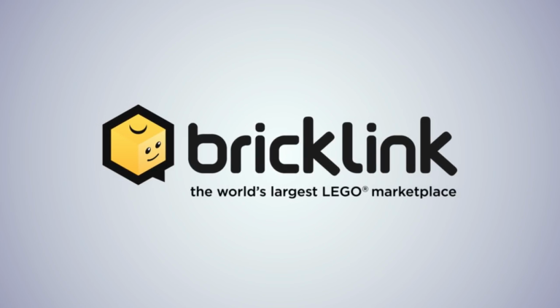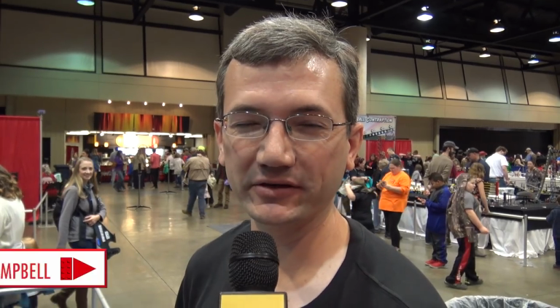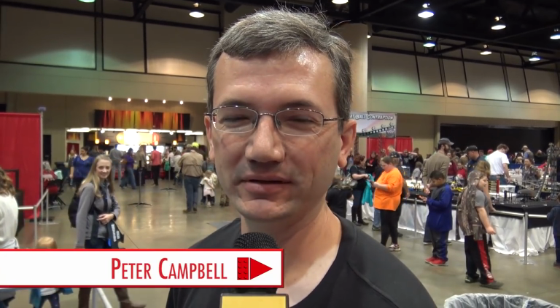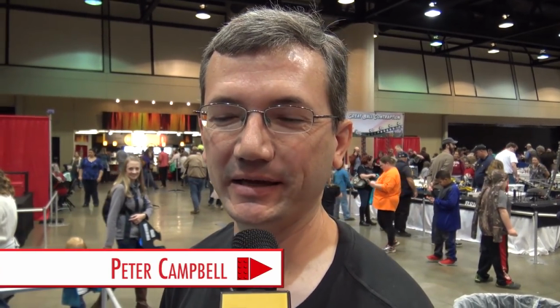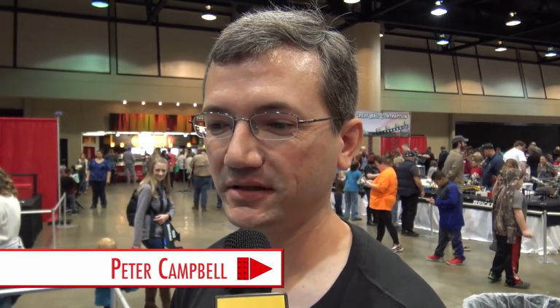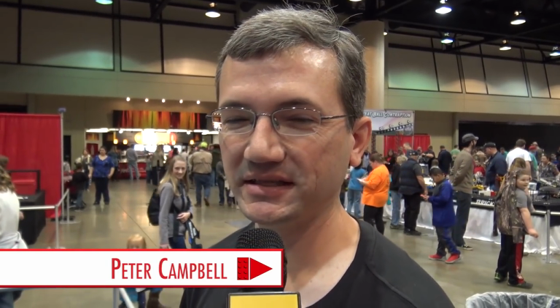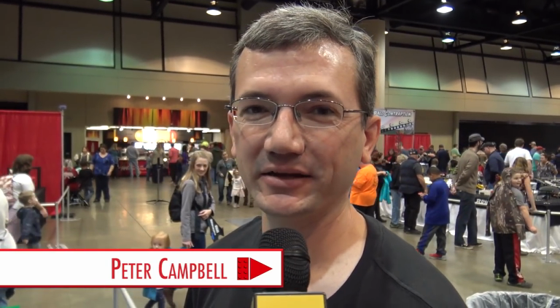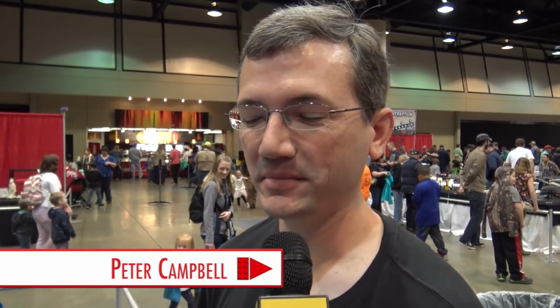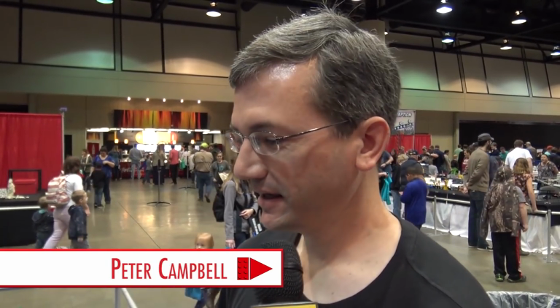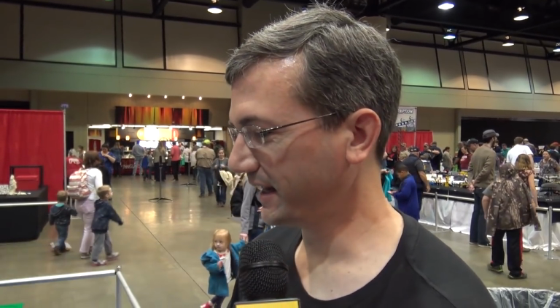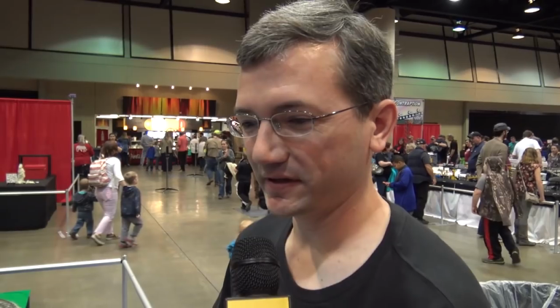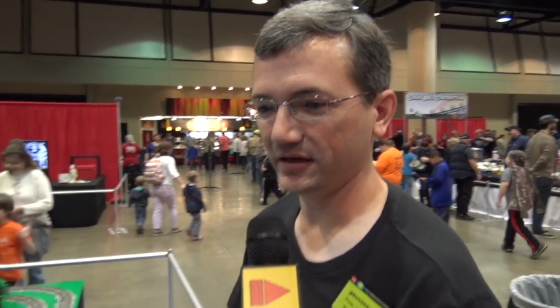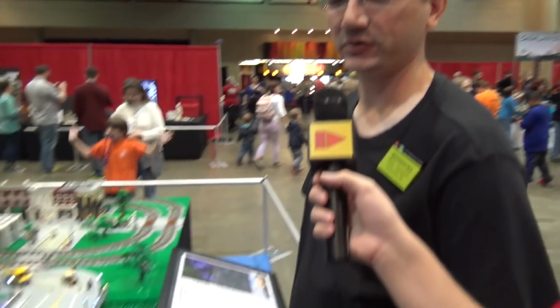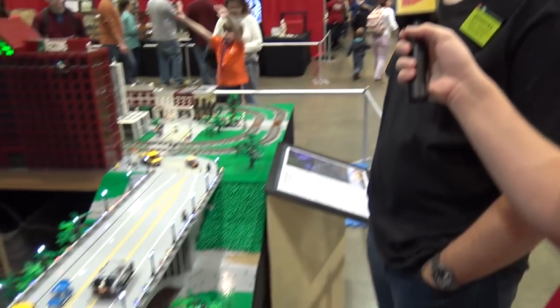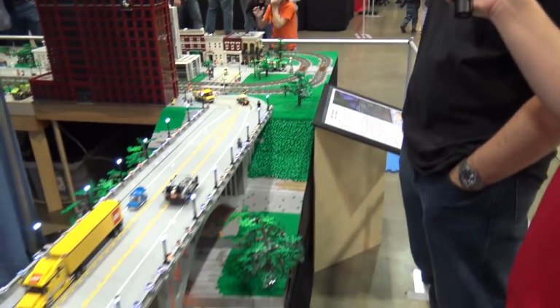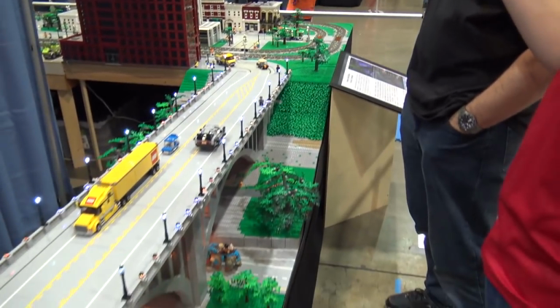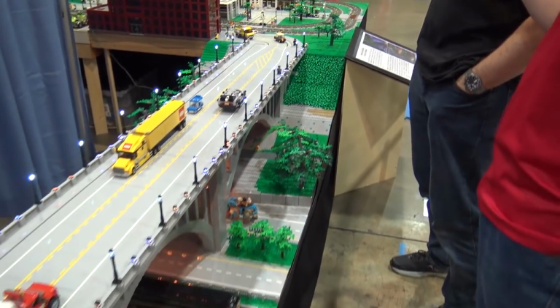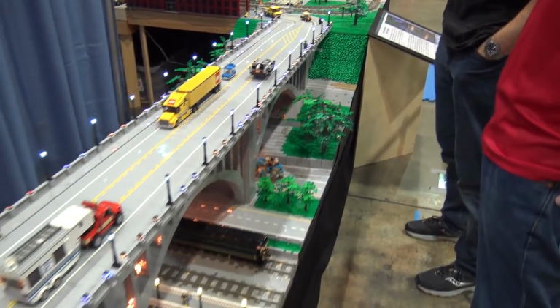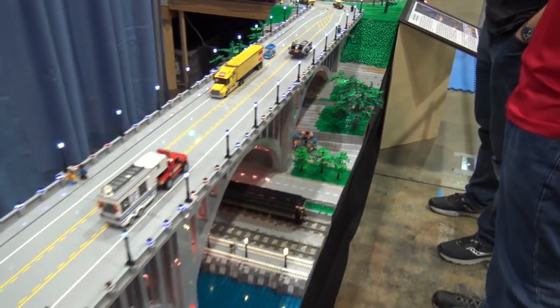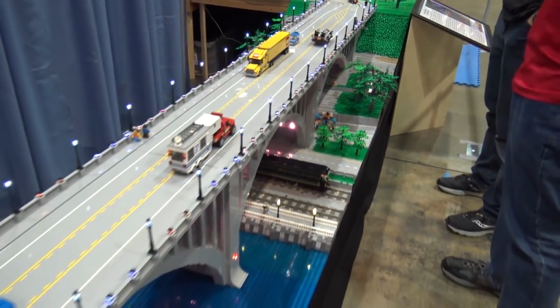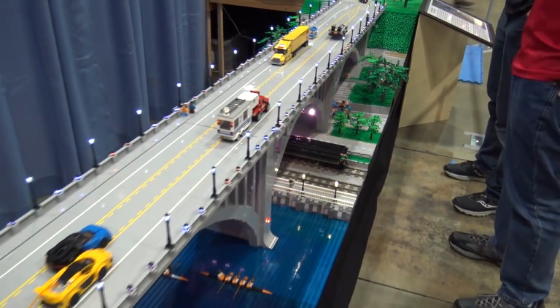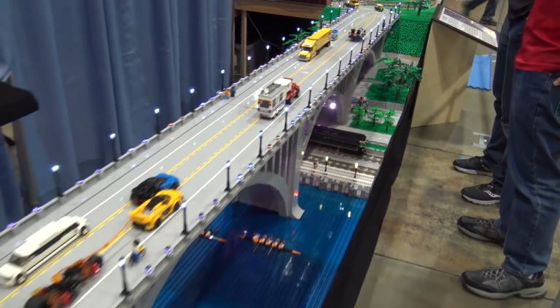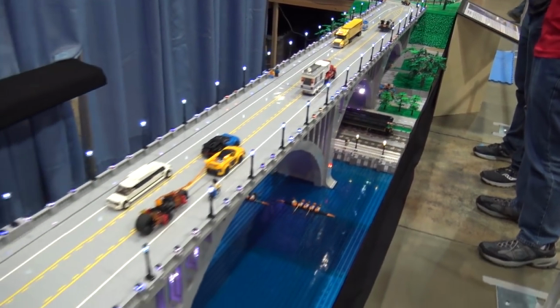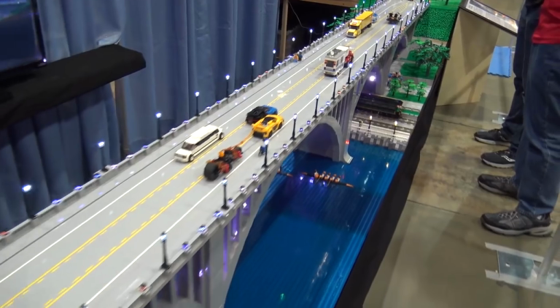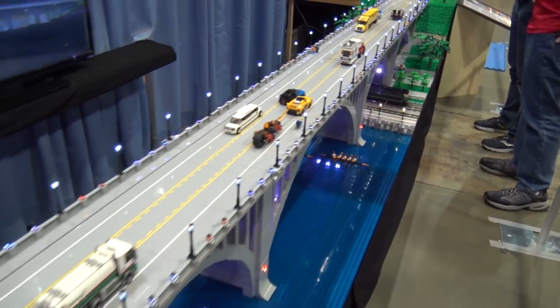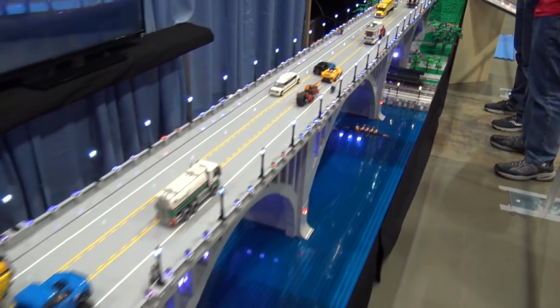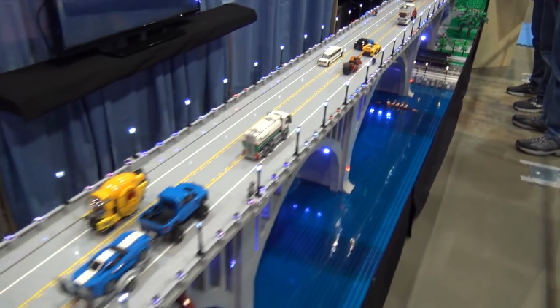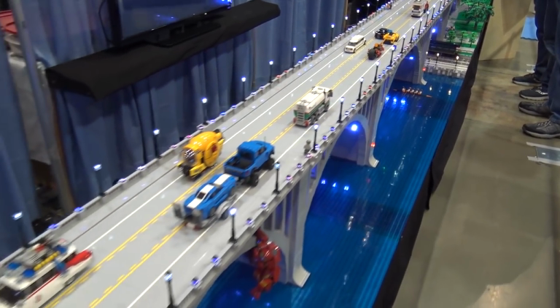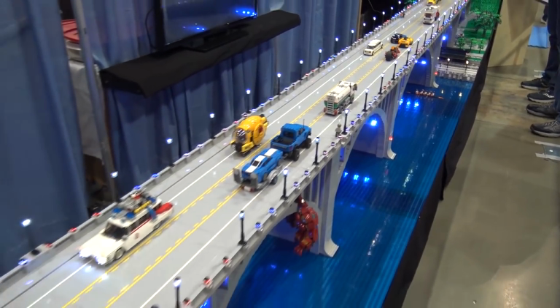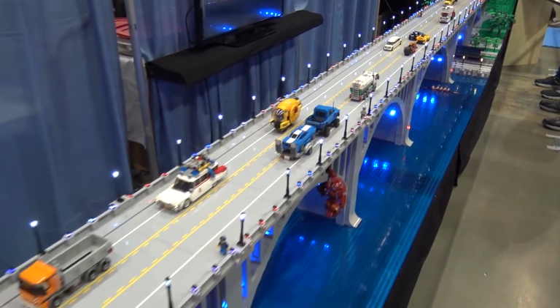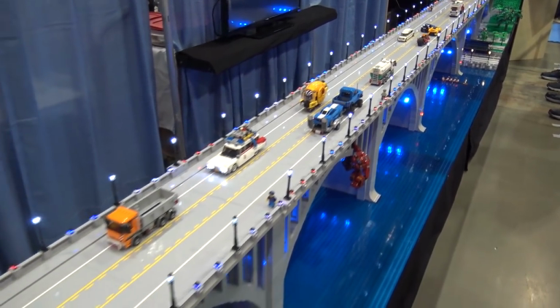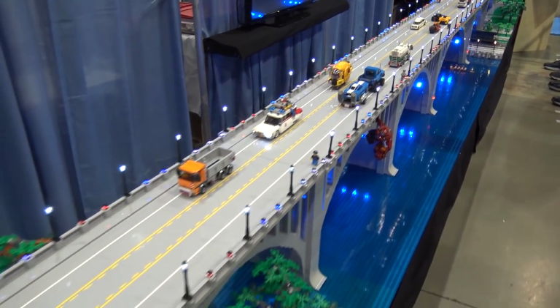I'm Peter Campbell, President of the Tennessee Valley Lego Club, and what we've got here is a group project that we did last year with our Knoxville chapter on a local landmark there in Knoxville, Tennessee, which is the Henley Street Bridge.